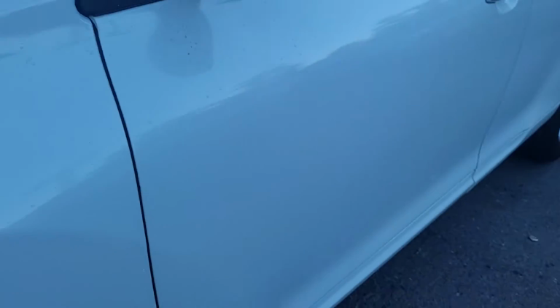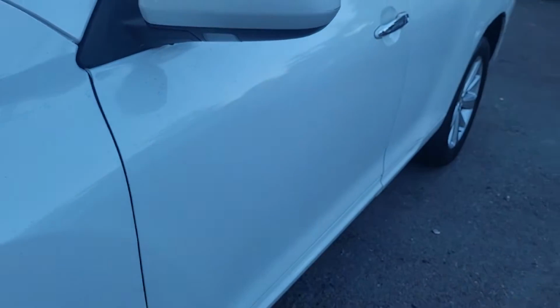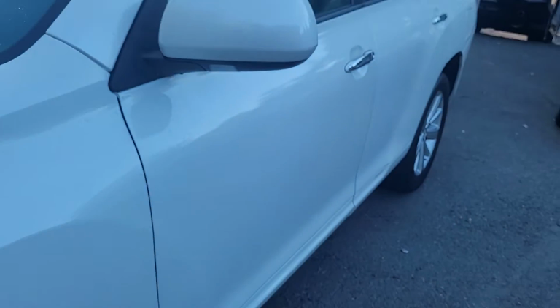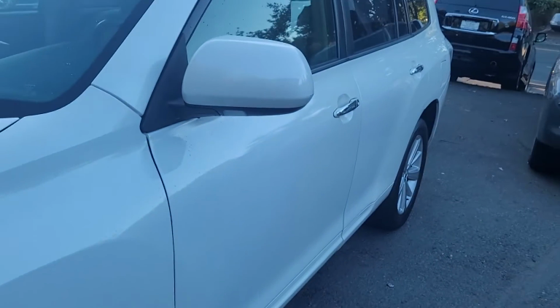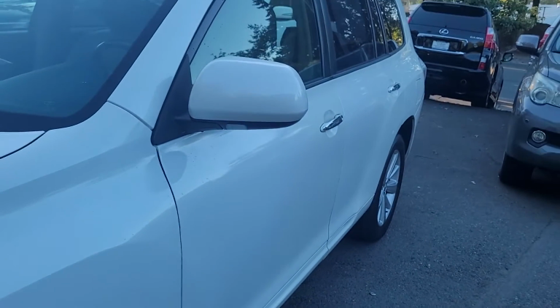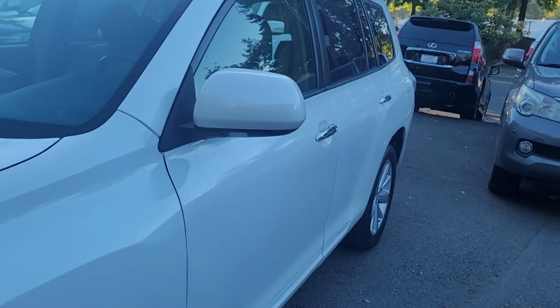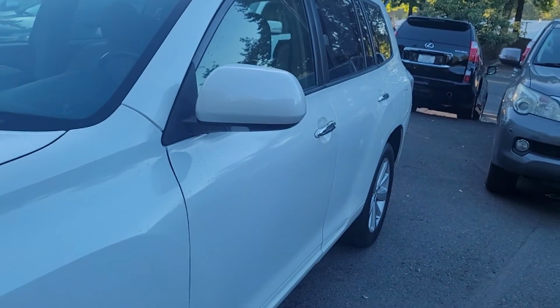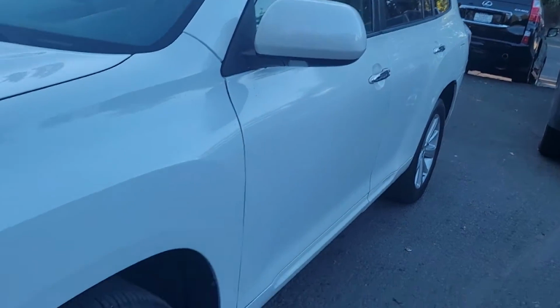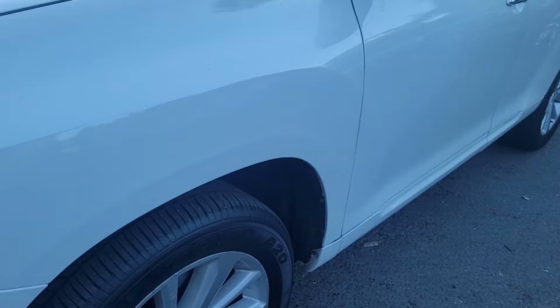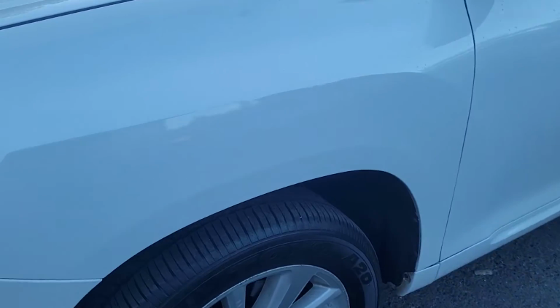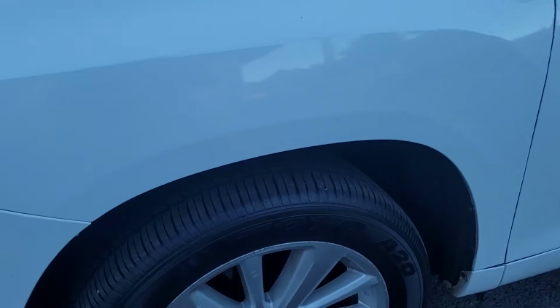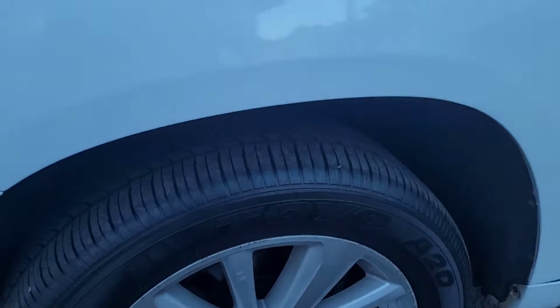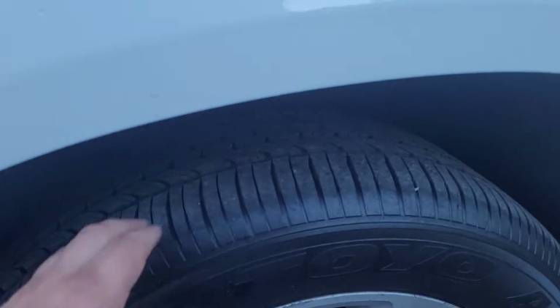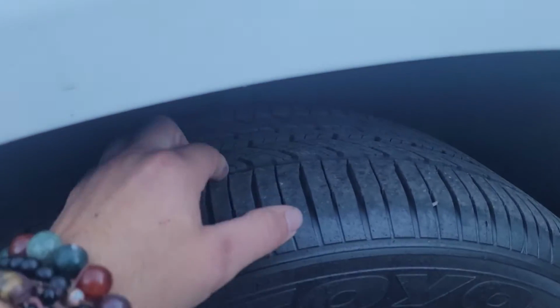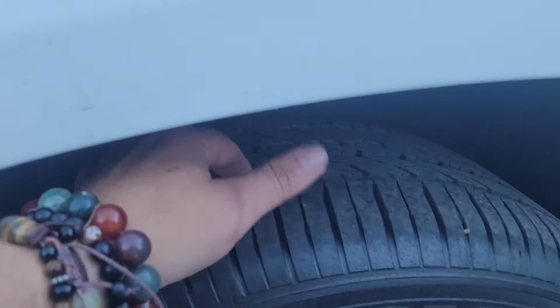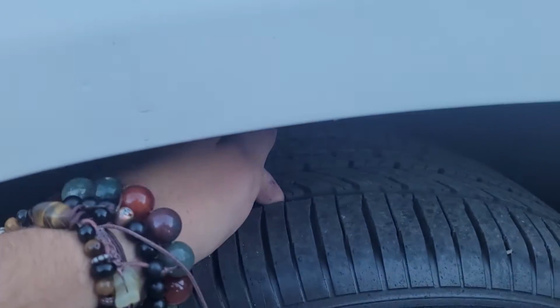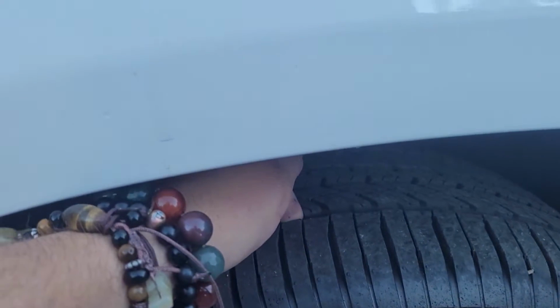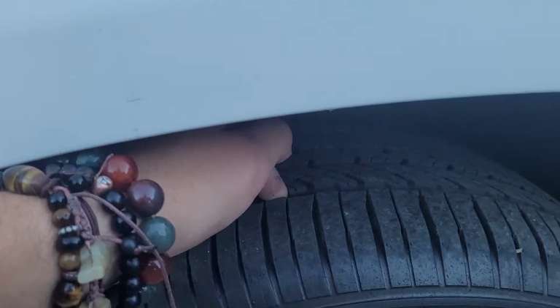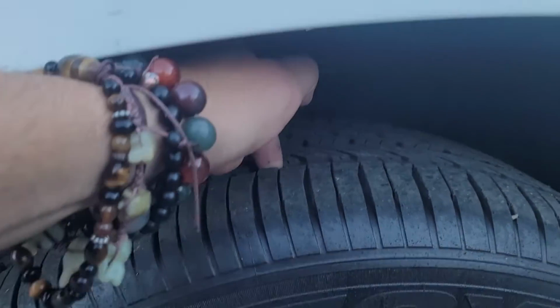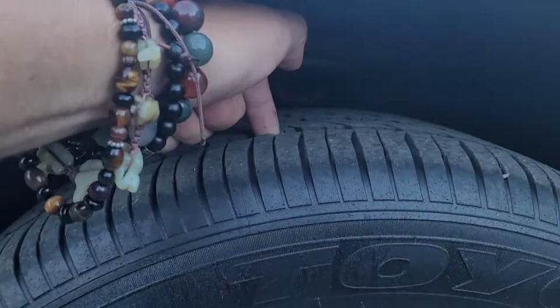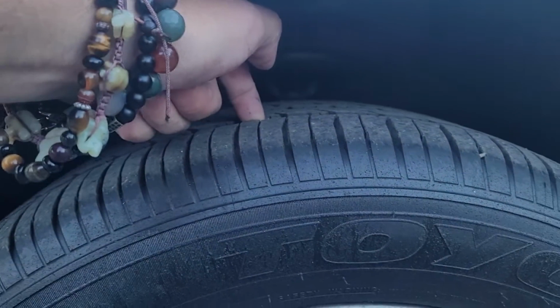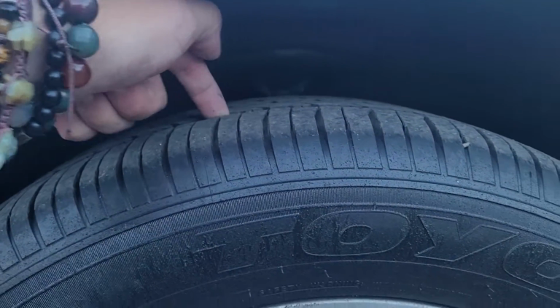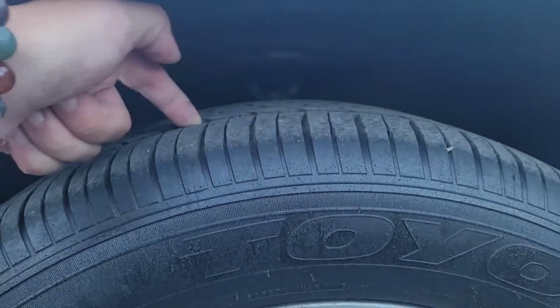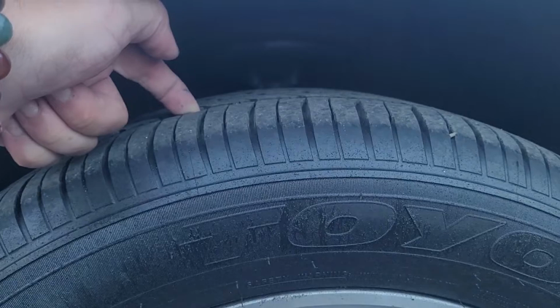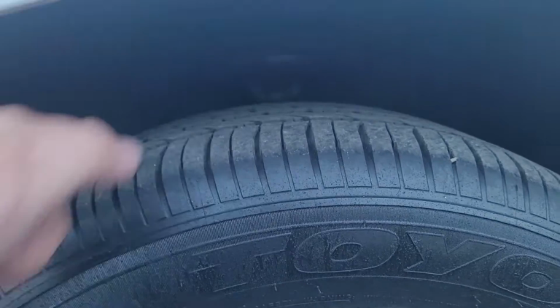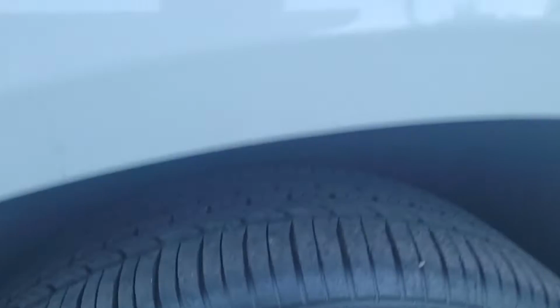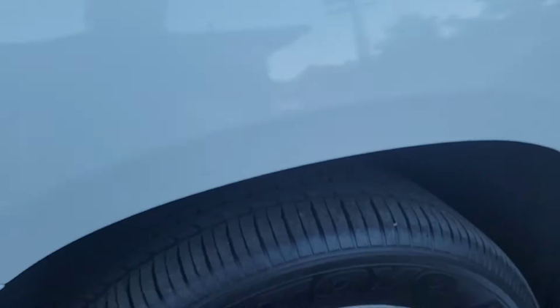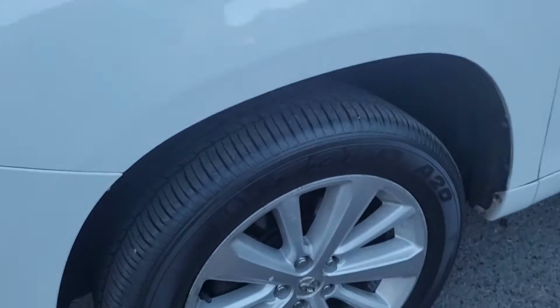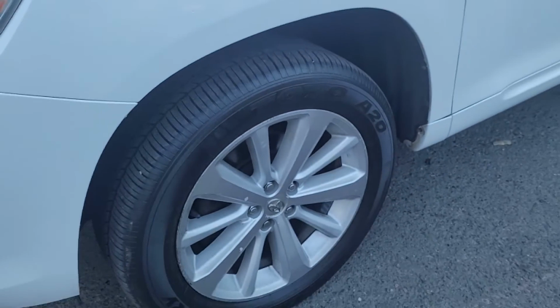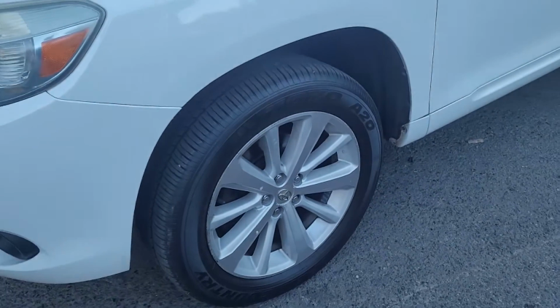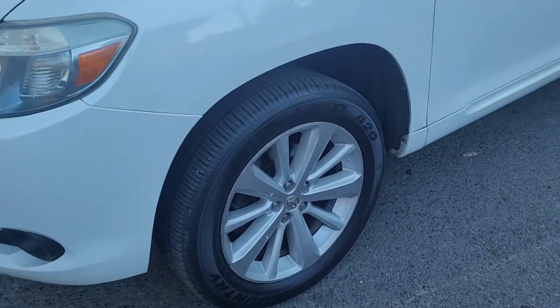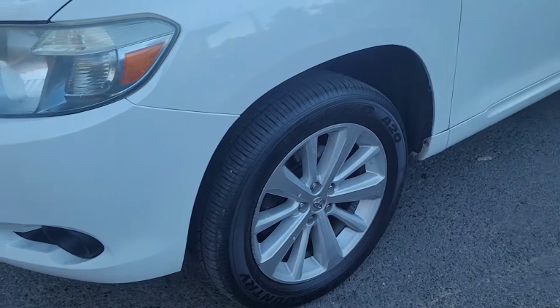Take a look at this body line — it's nice and straight. Looking at these tires, there's a lot of tread on there. It's nice and deep. They're Toyos — a good brand.